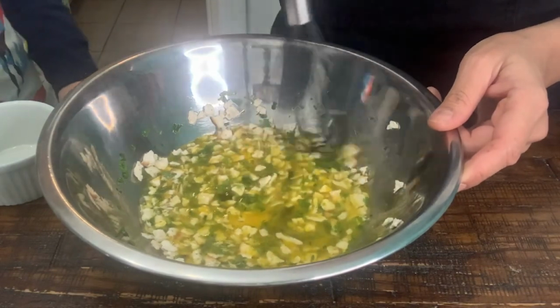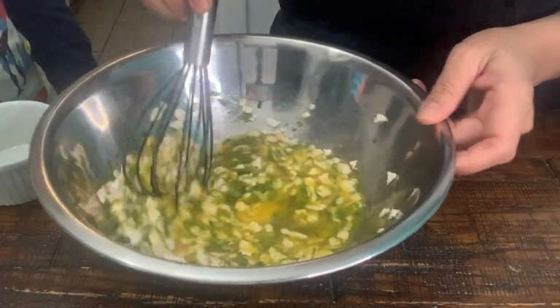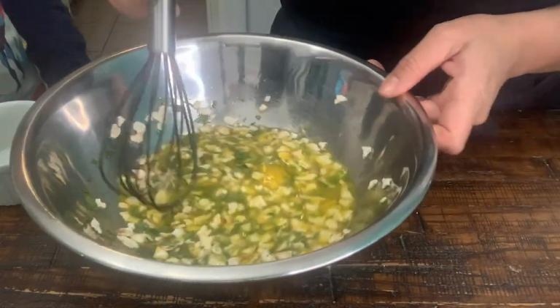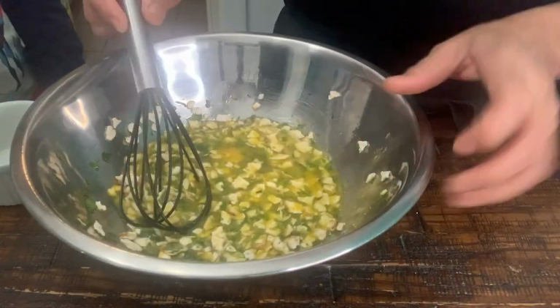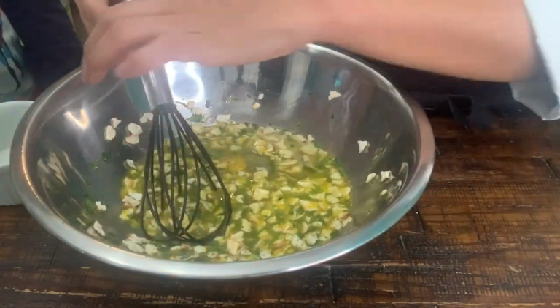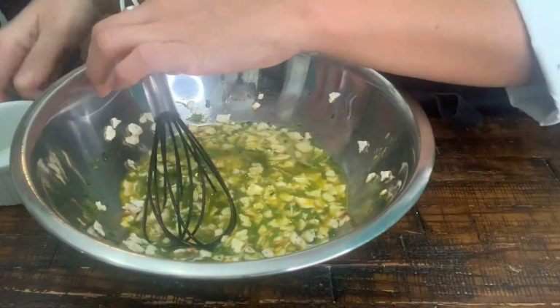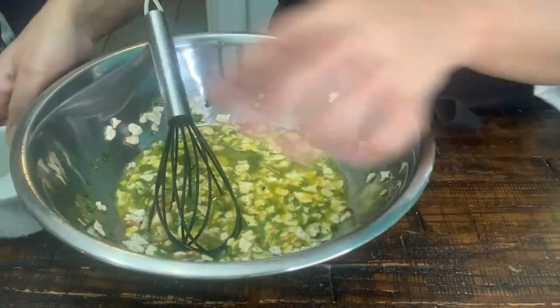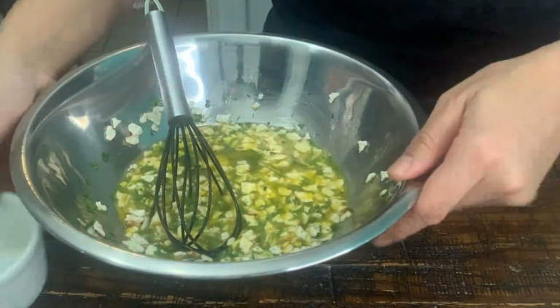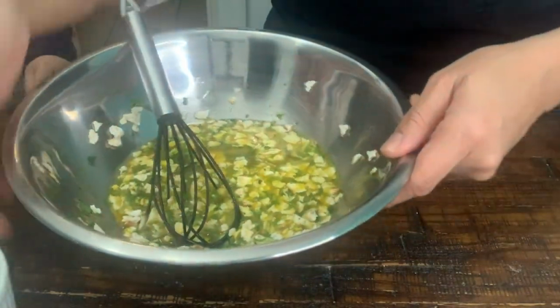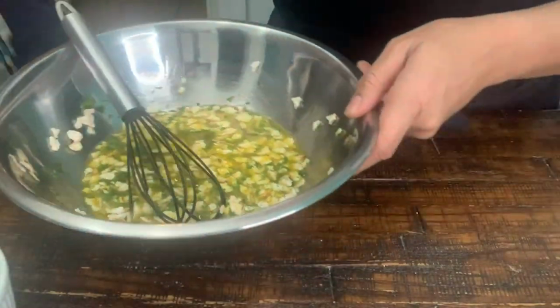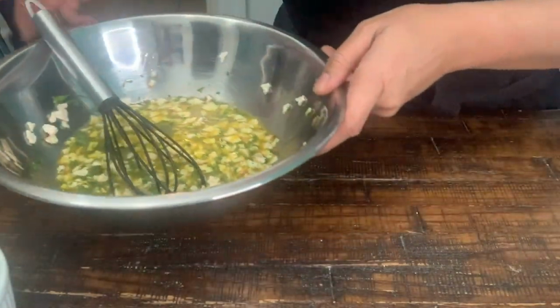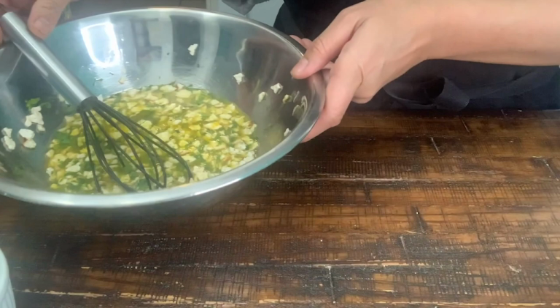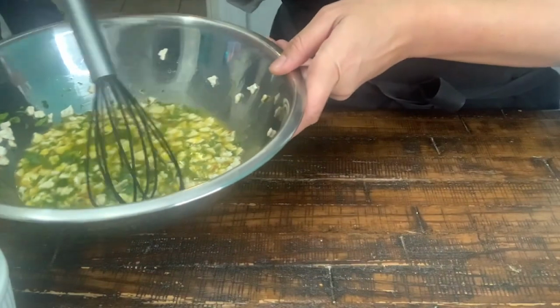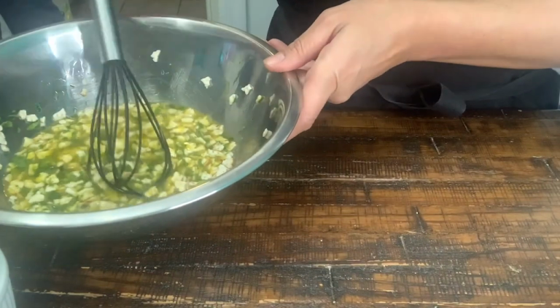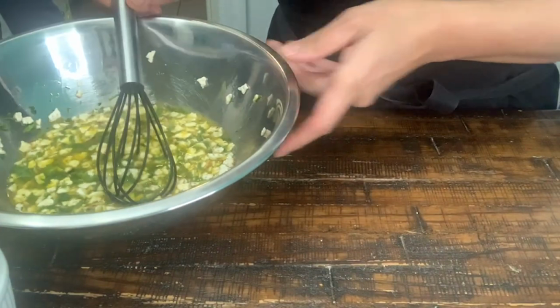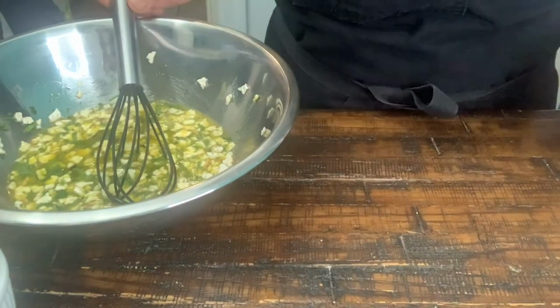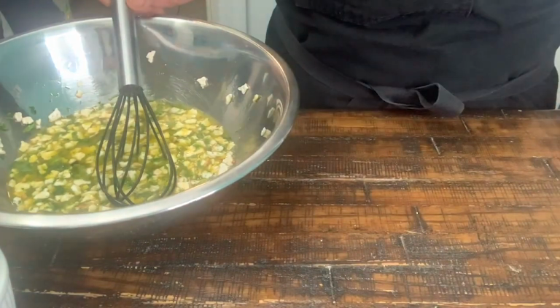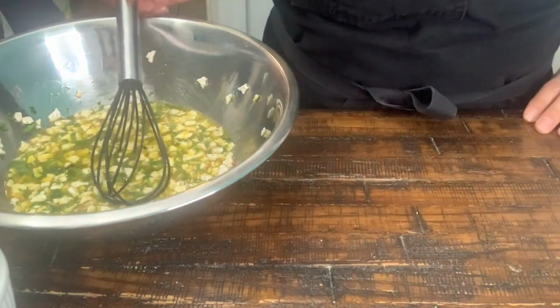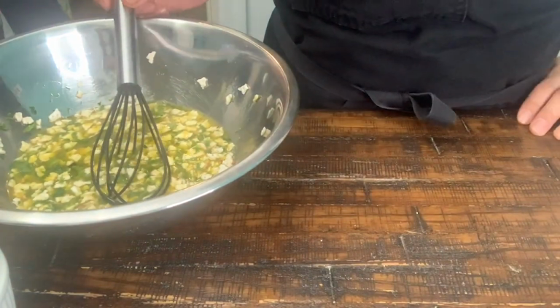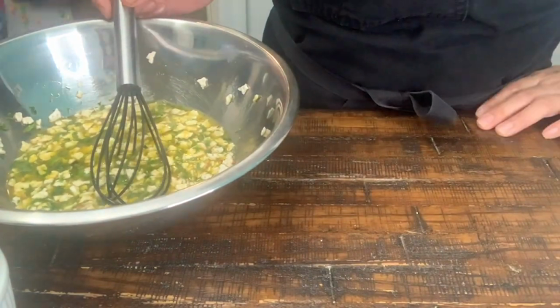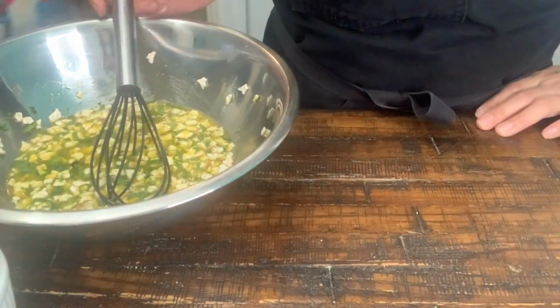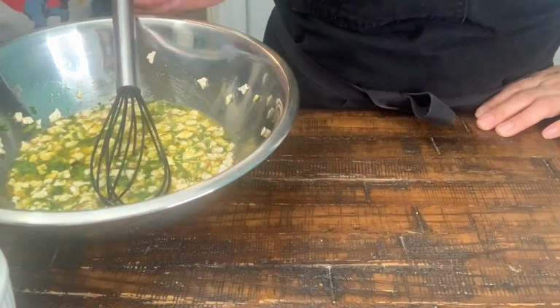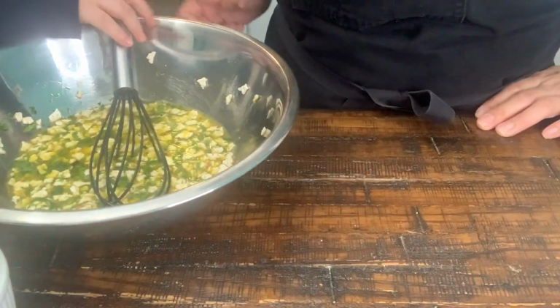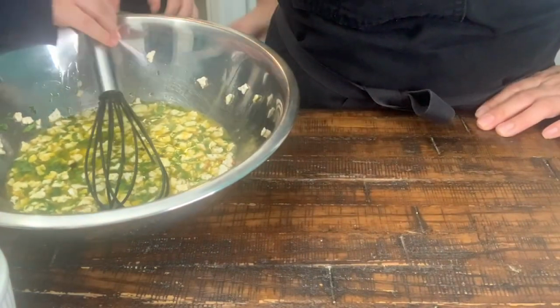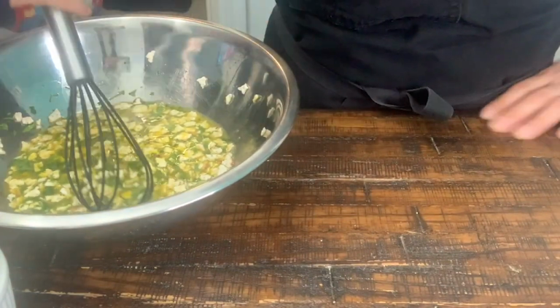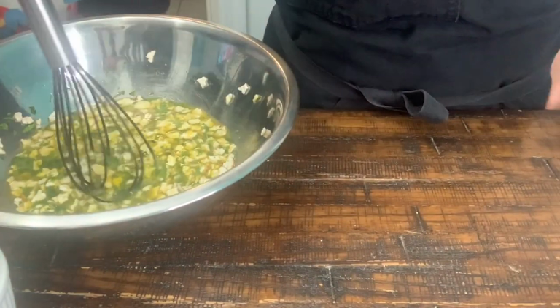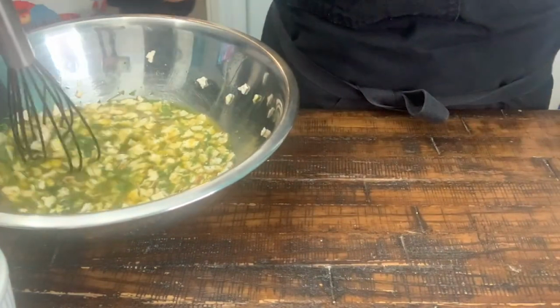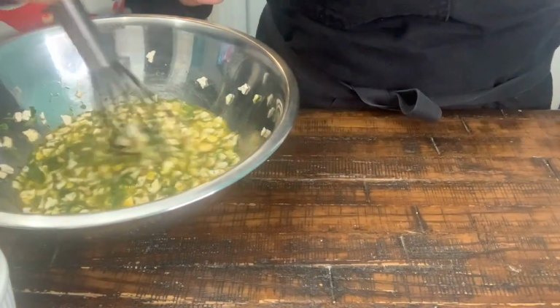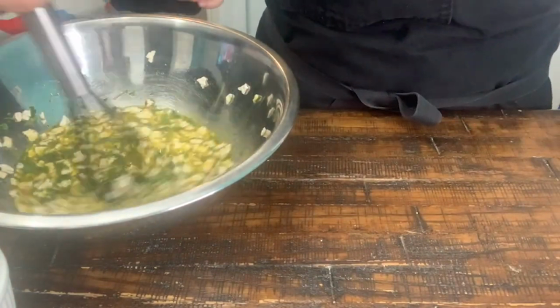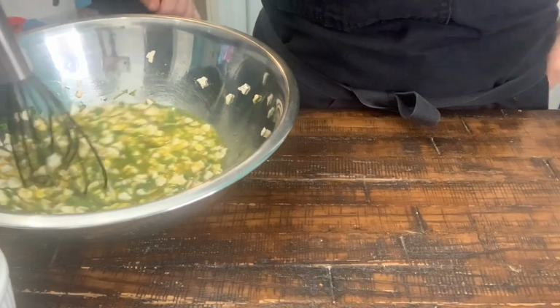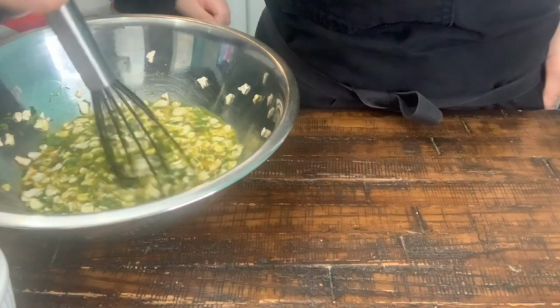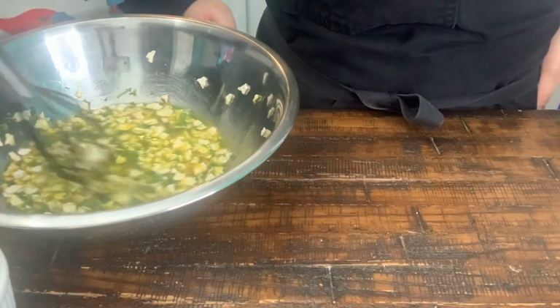Do you want to mix it? Come and mix it. We are going to cover it and we are going to let it chill for three hours or overnight.